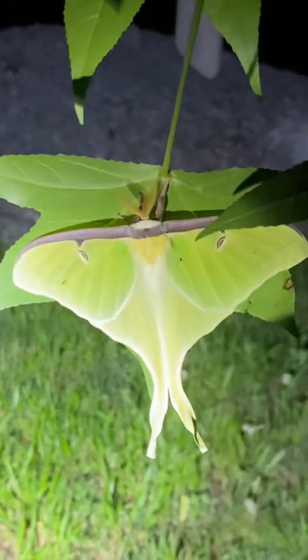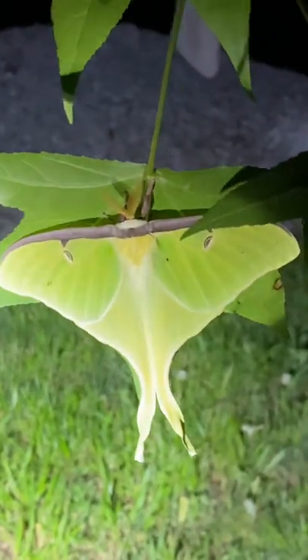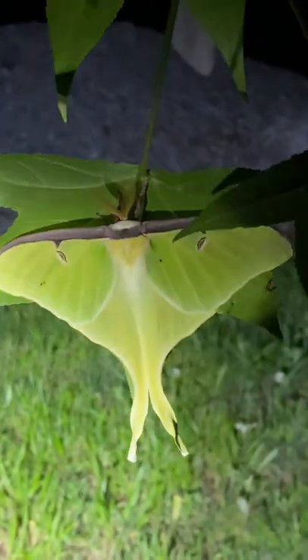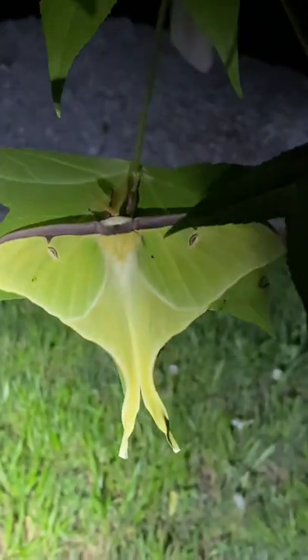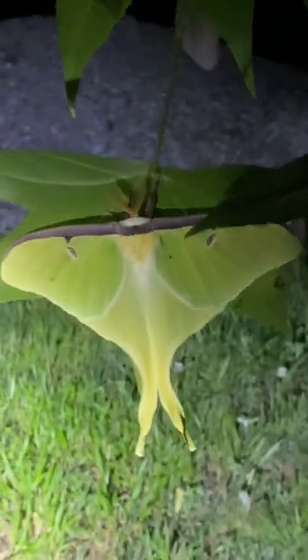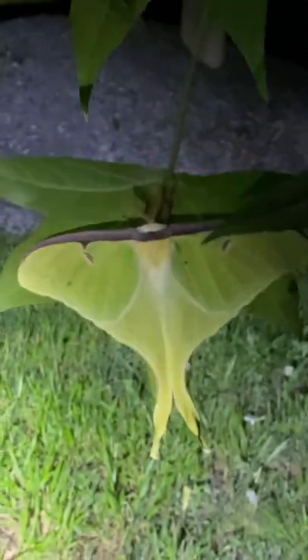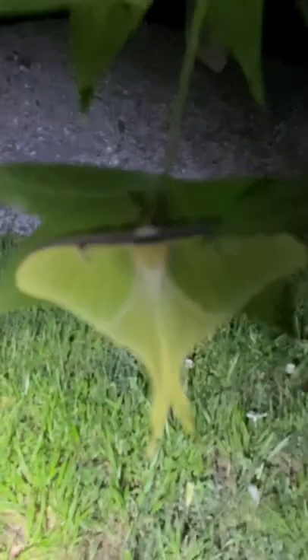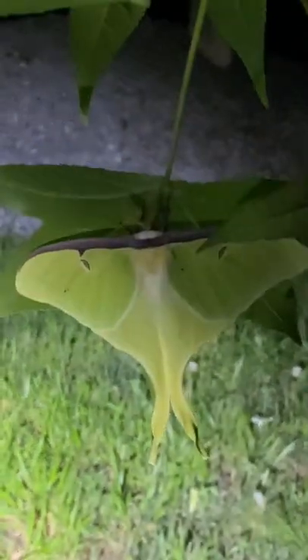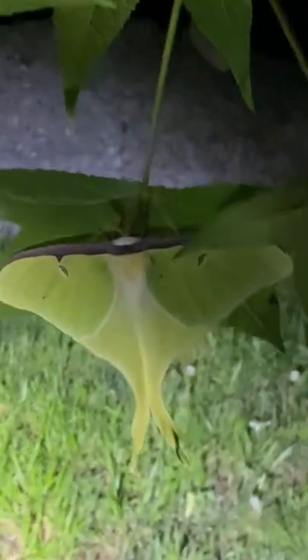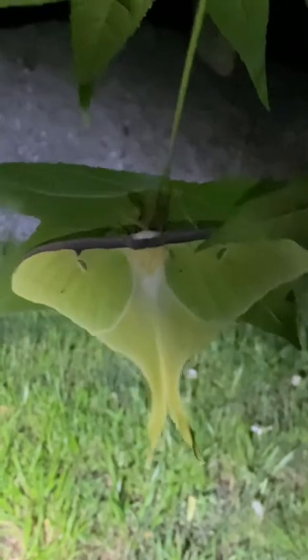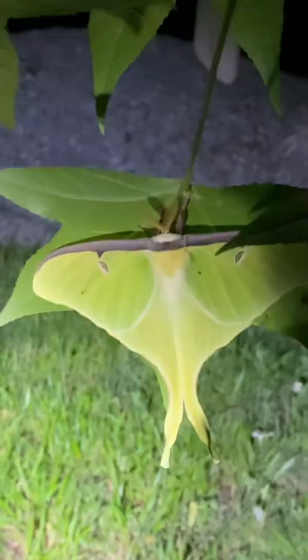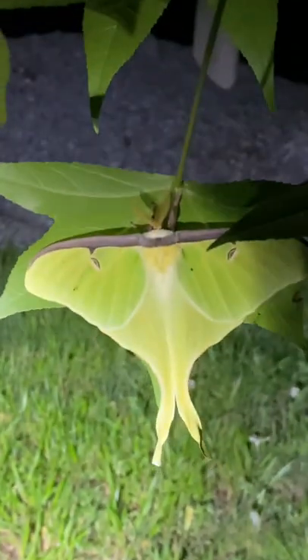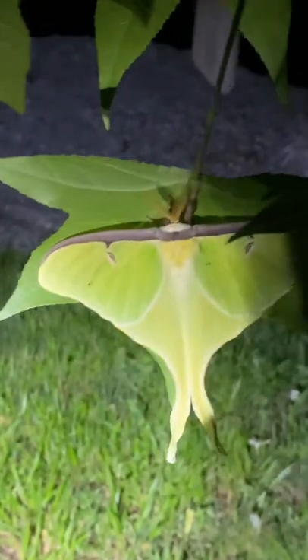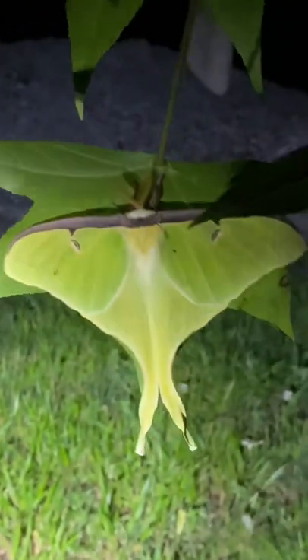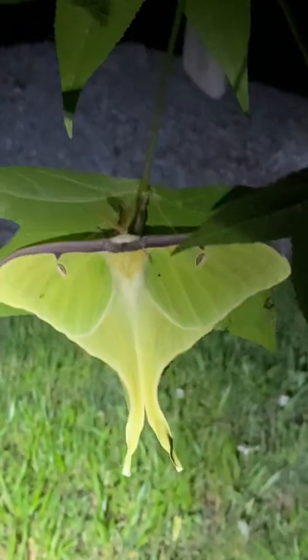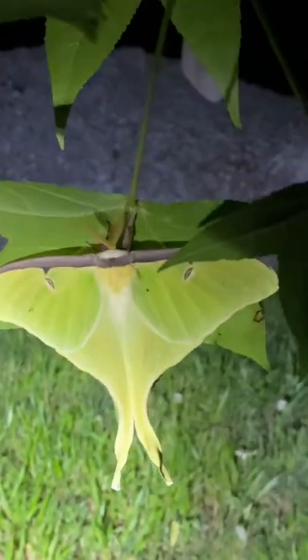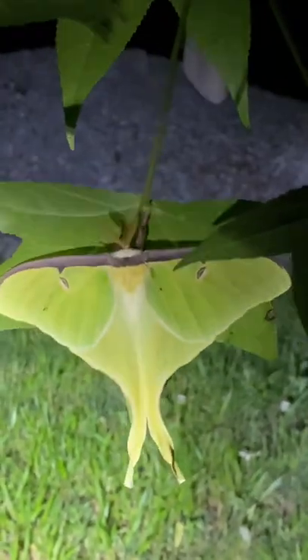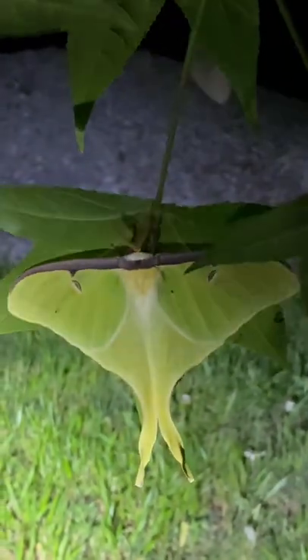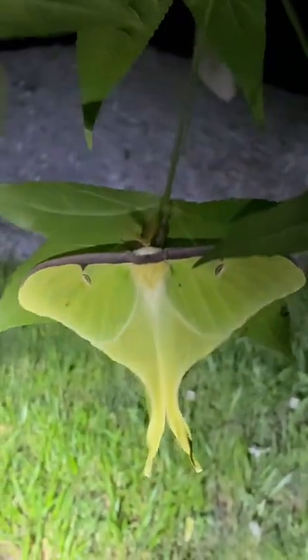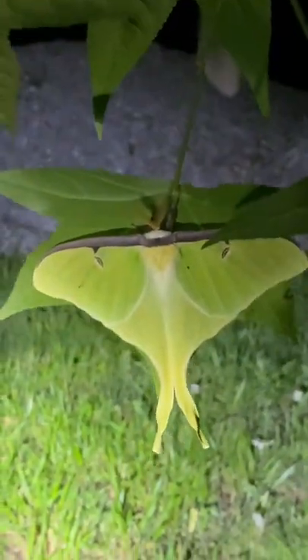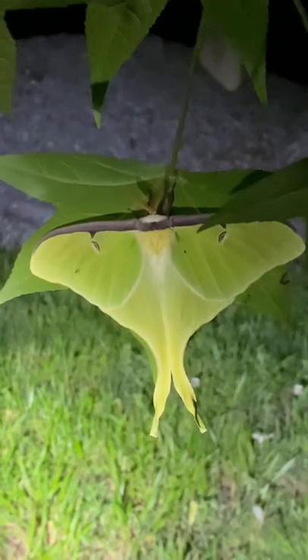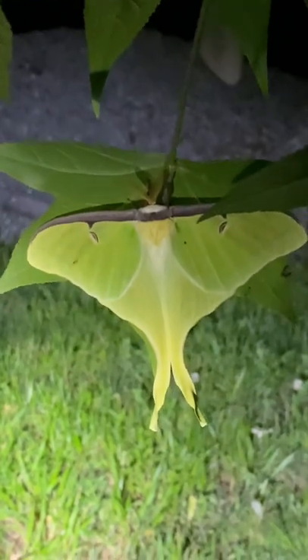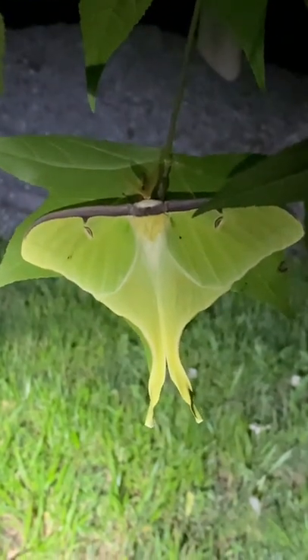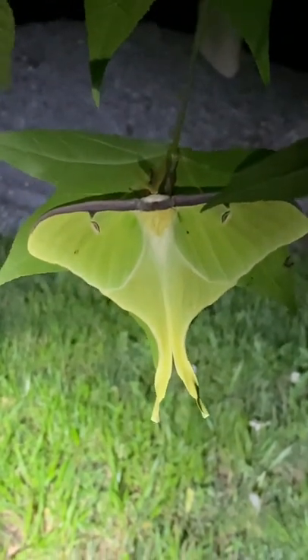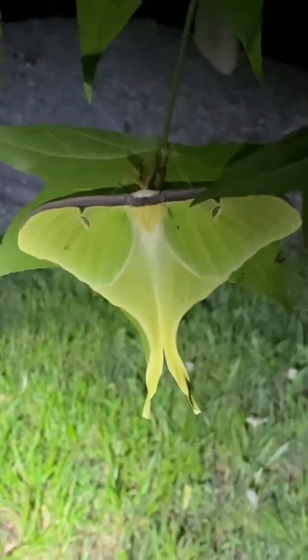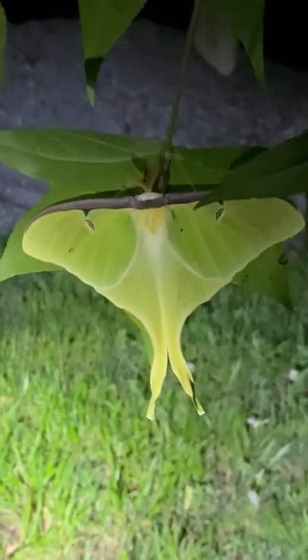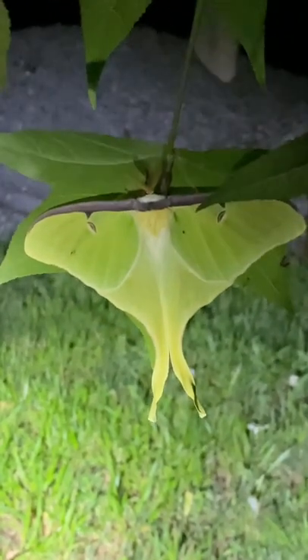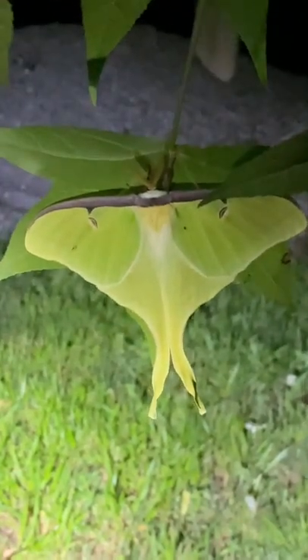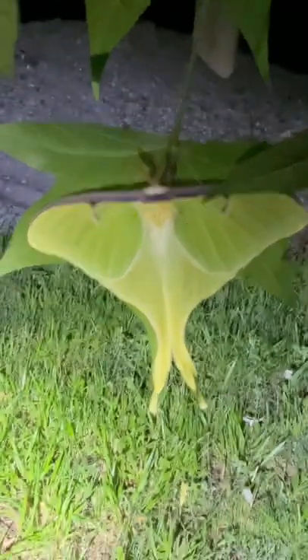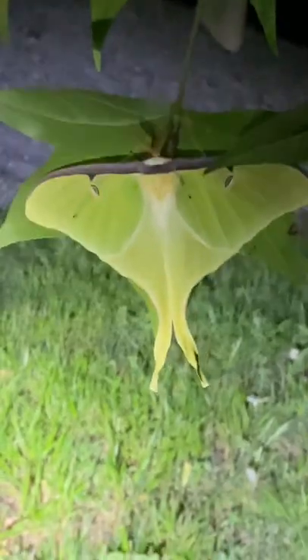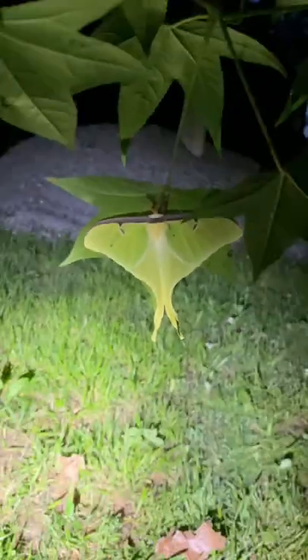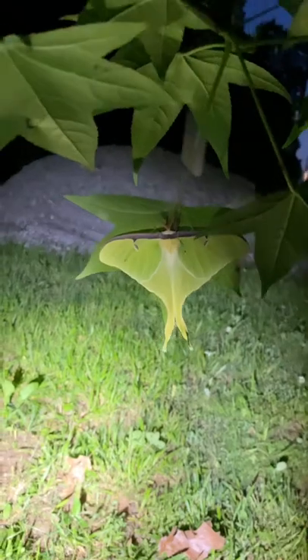Here's my first Luna Moth of the year. I've seen more but this is the first one that I found. It's a nice one — a very nice one, right in the backyard here.